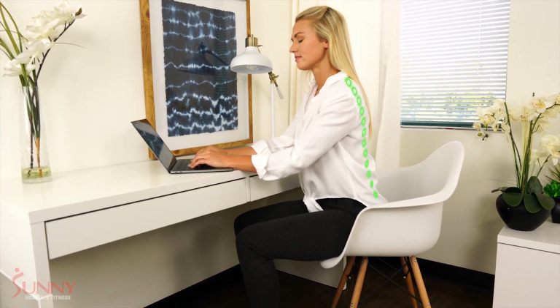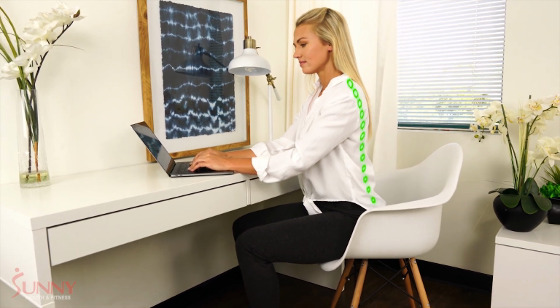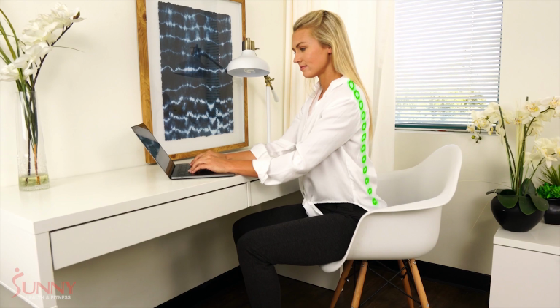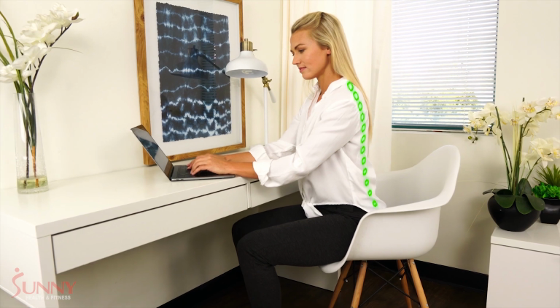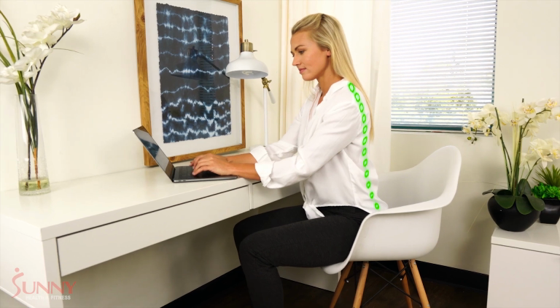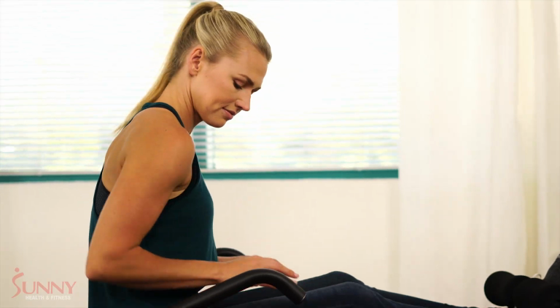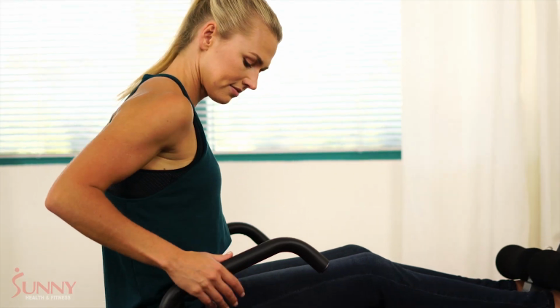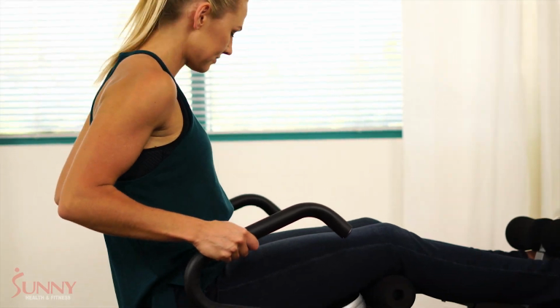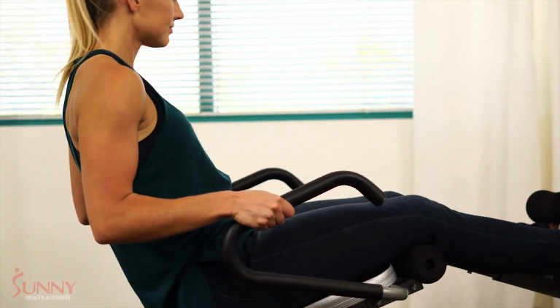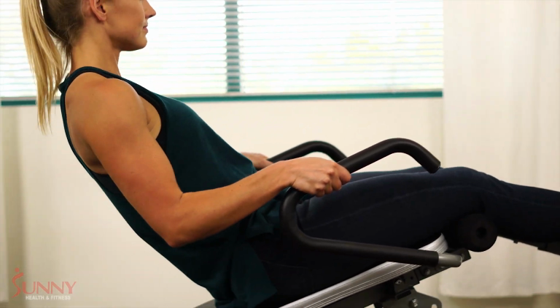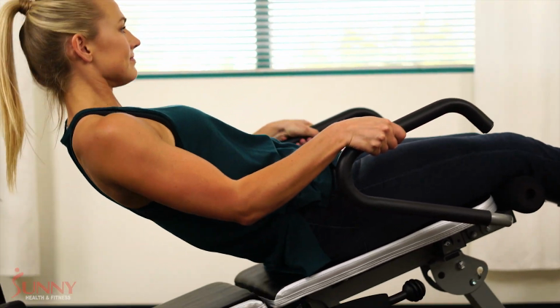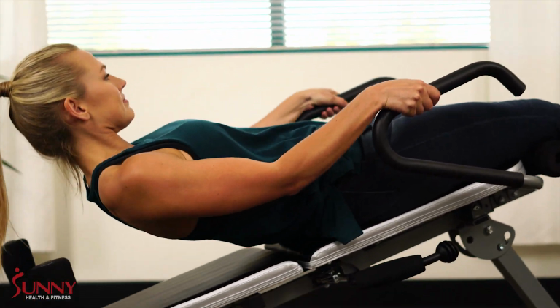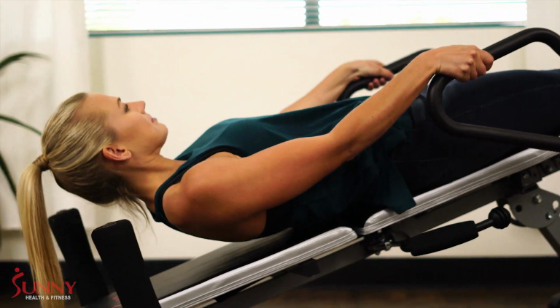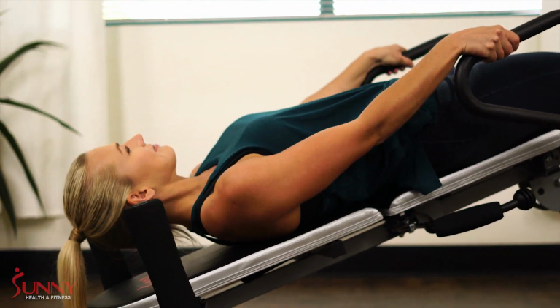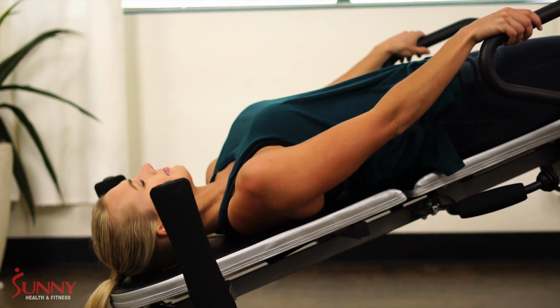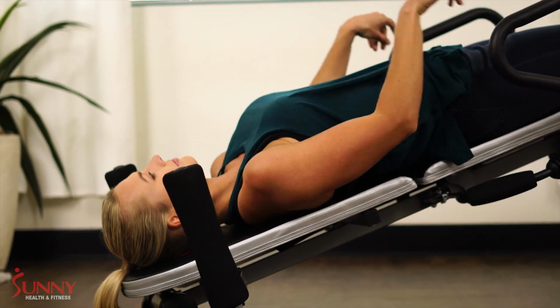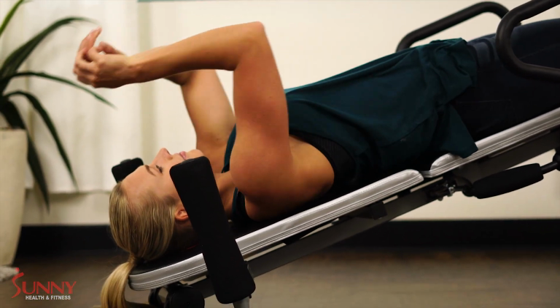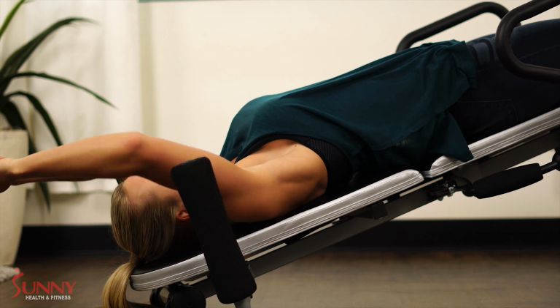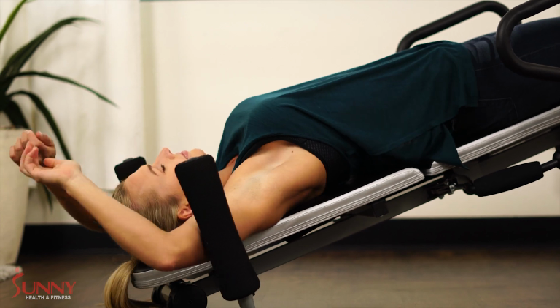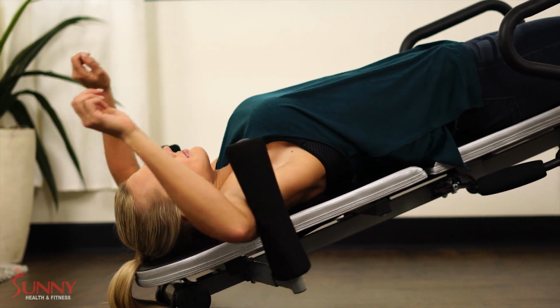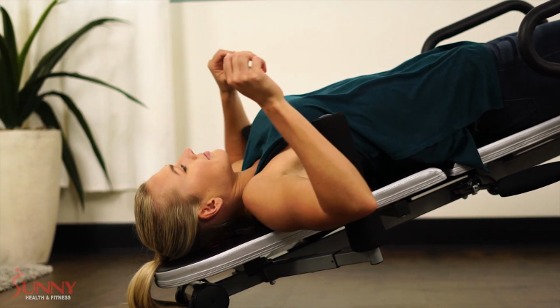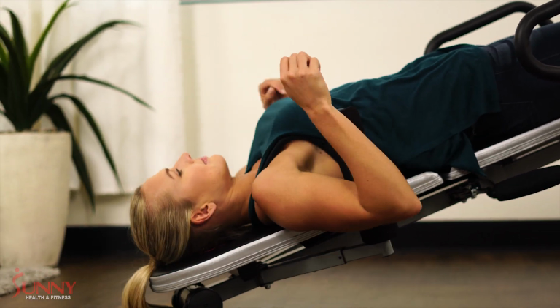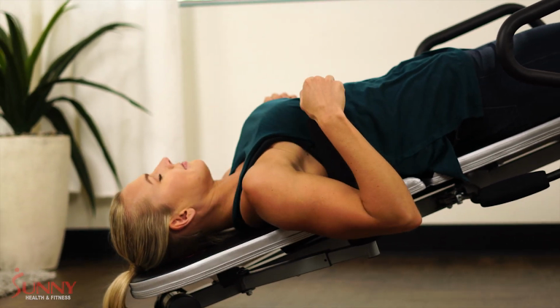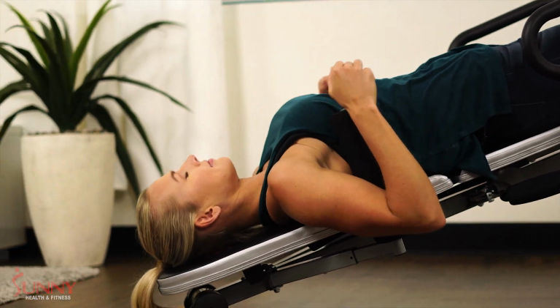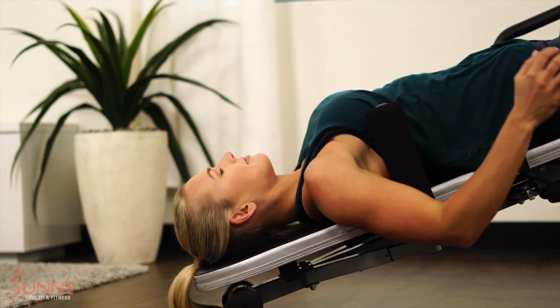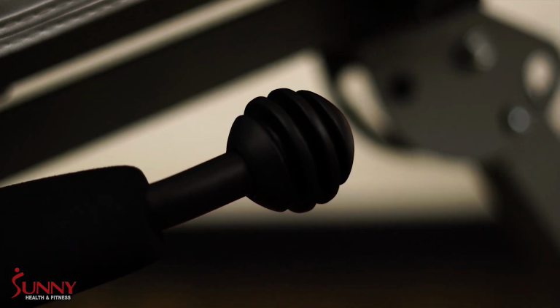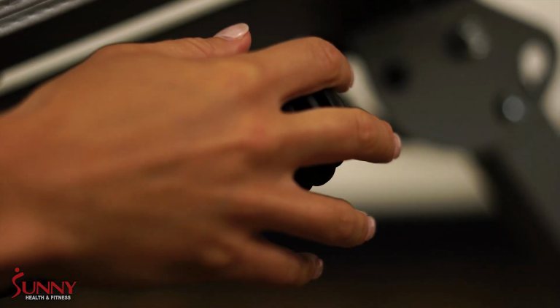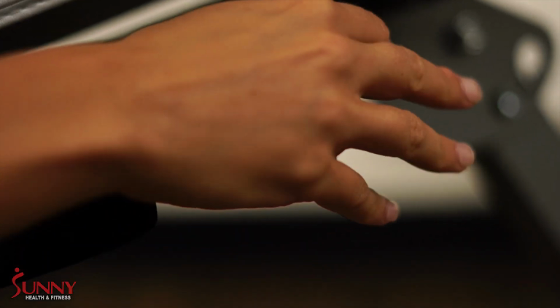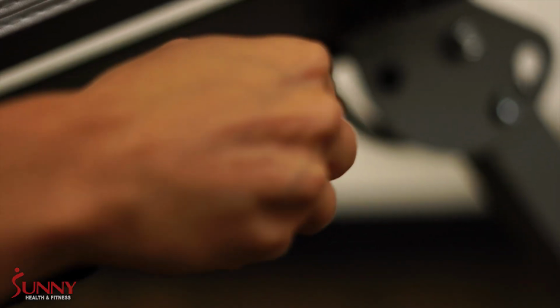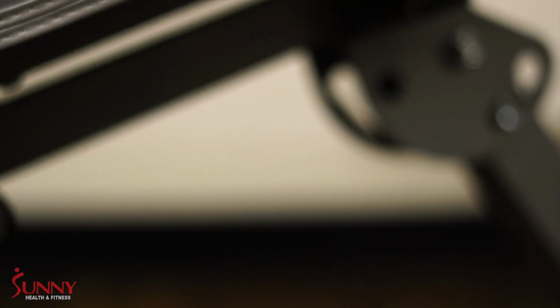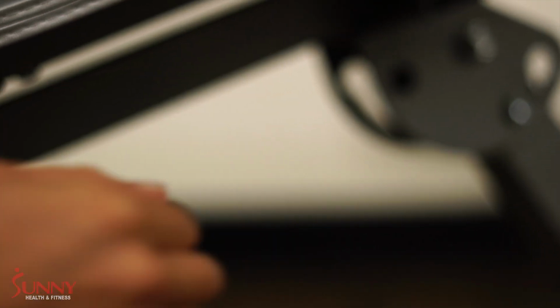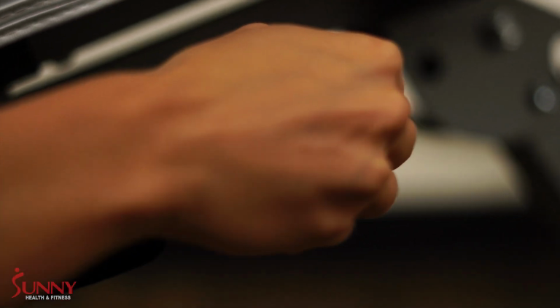Traction device therapy is known to significantly decrease this pain. Our device combines the use of gravity and traction therapy that requires minimal setup and adjustment. Simply get on and go.